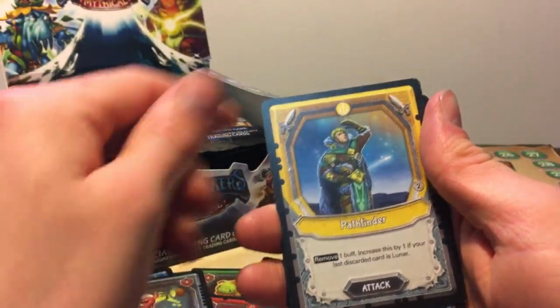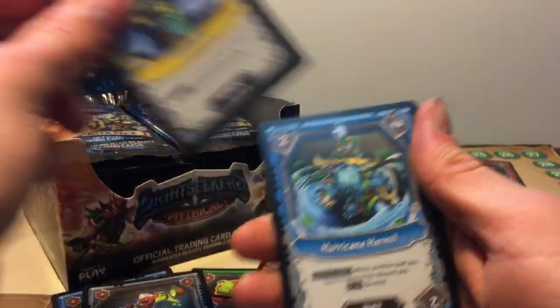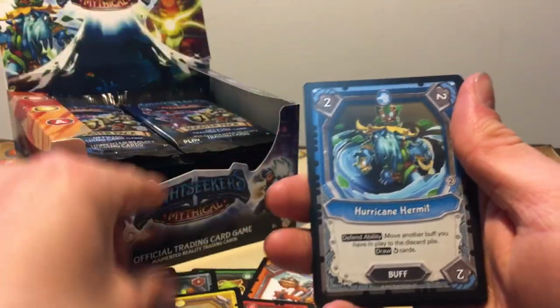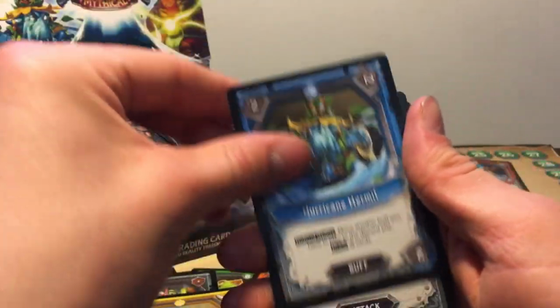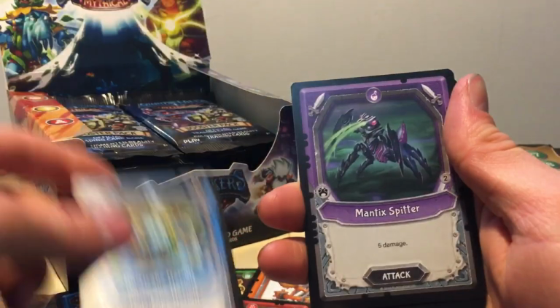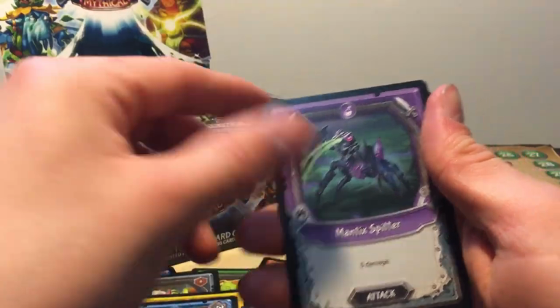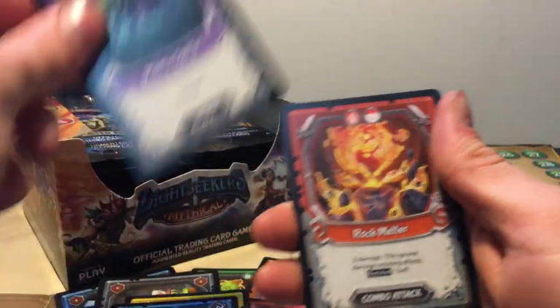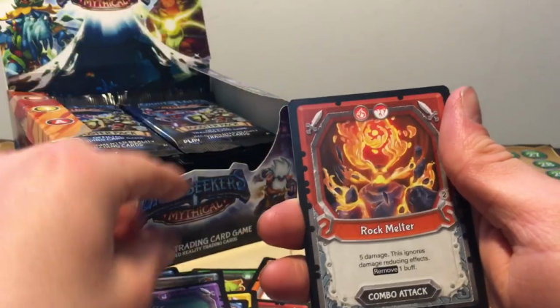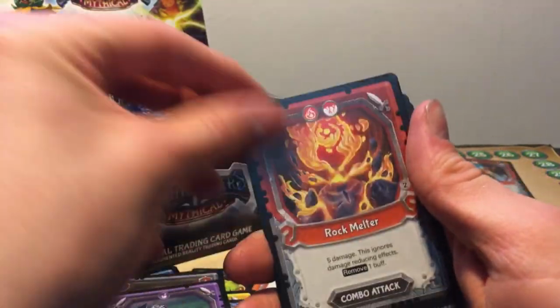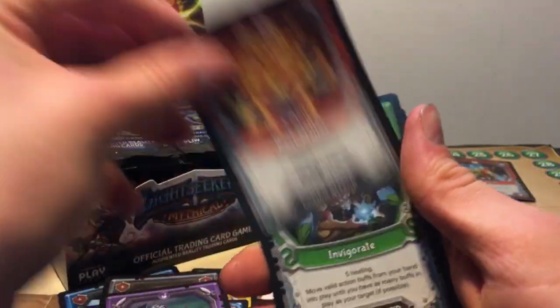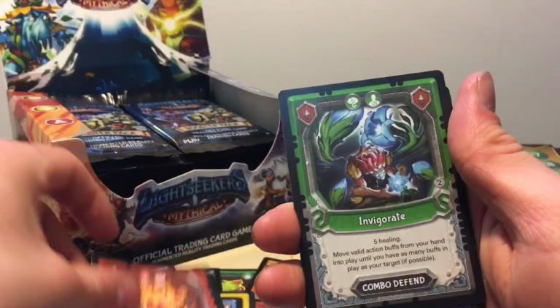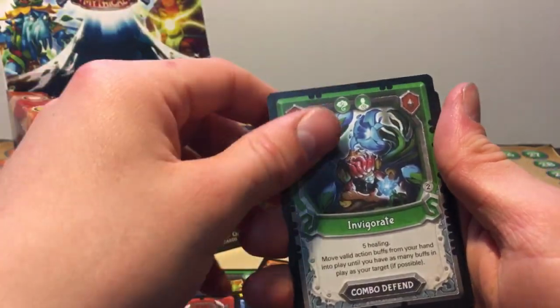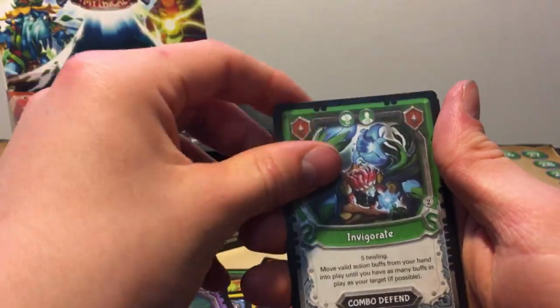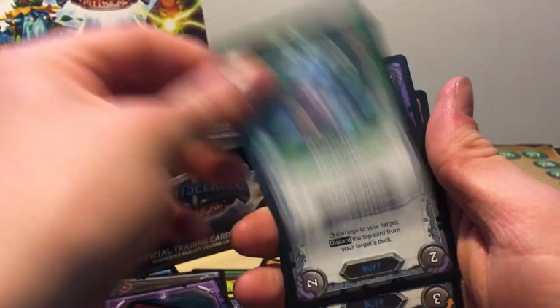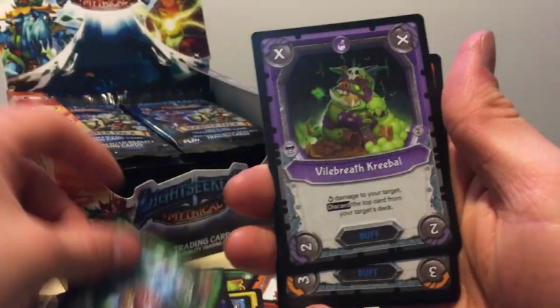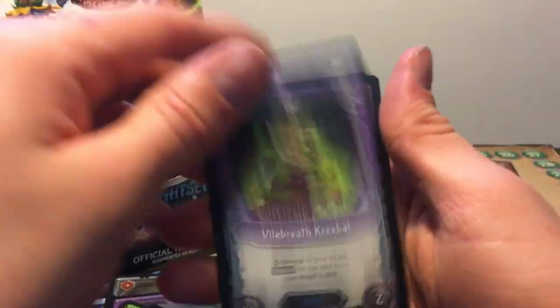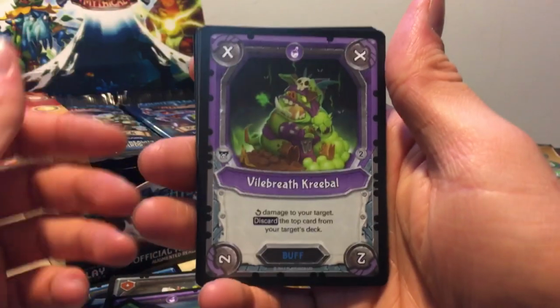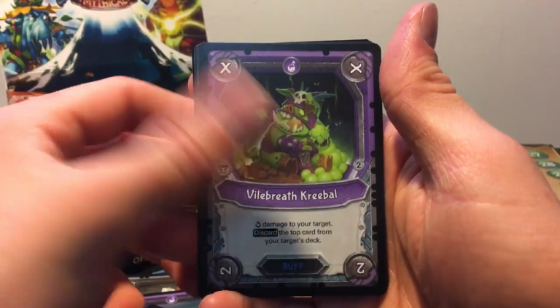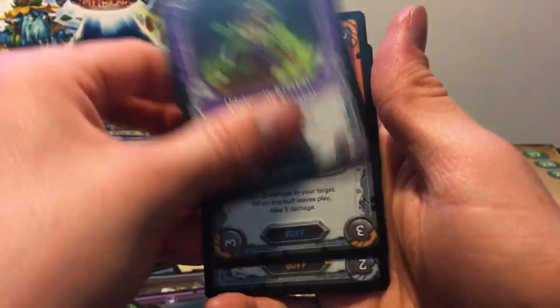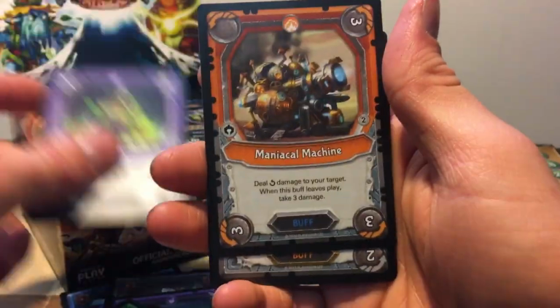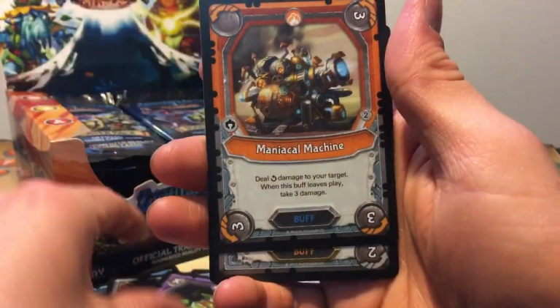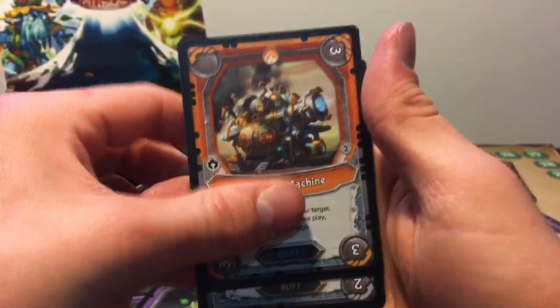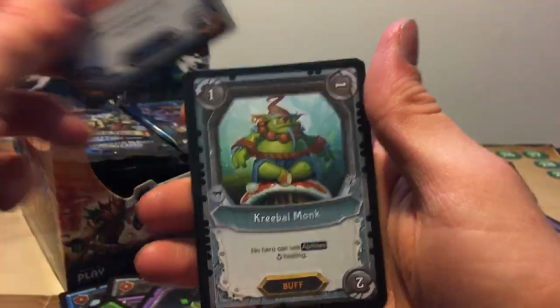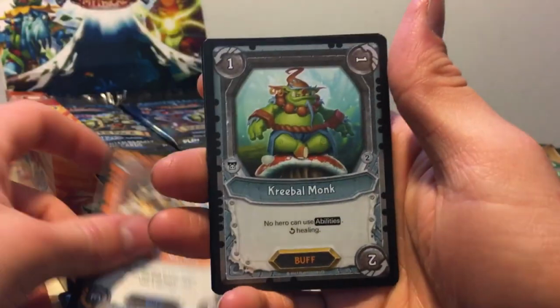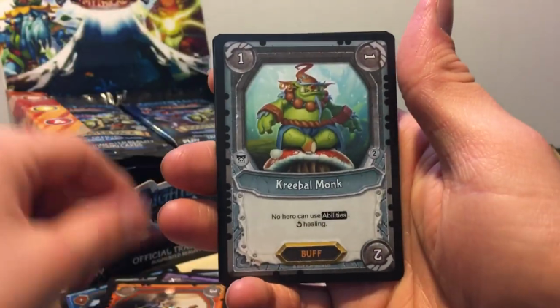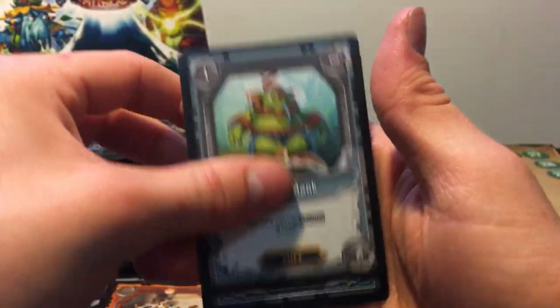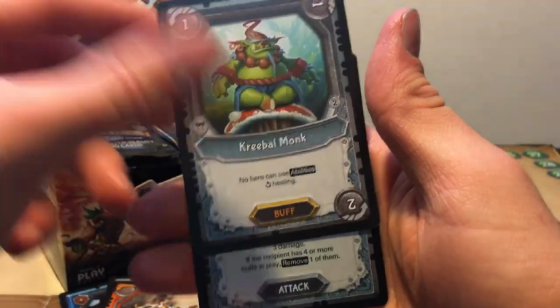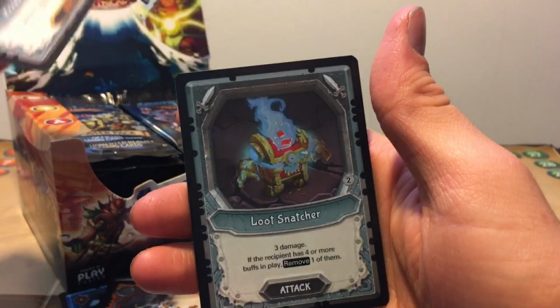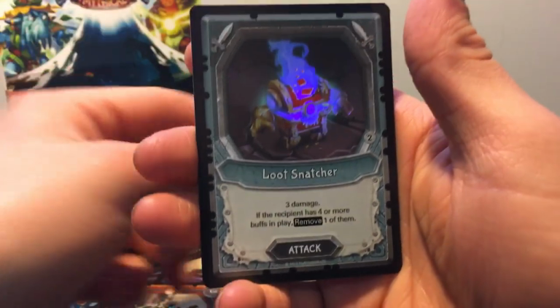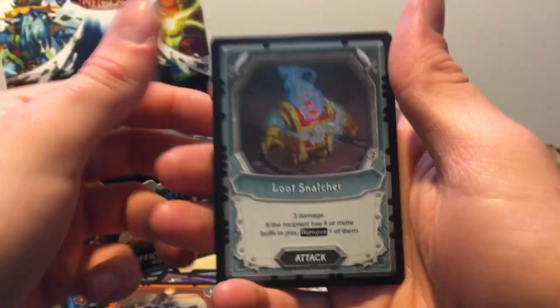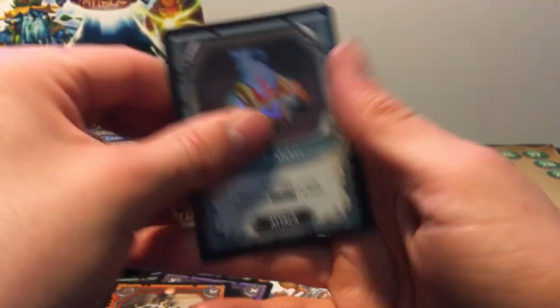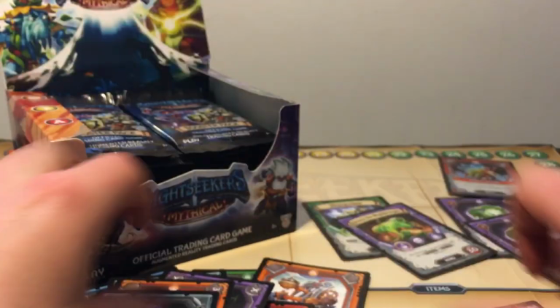Kribal Nerf, Pathfinder, Hurricane Hermit, Romantic Spitter, Rock Milter, and from a great here — Vibeth Kribal, Mechanical Machine, Kribal Monk, very good card, and a Loot Snatcher Foil.